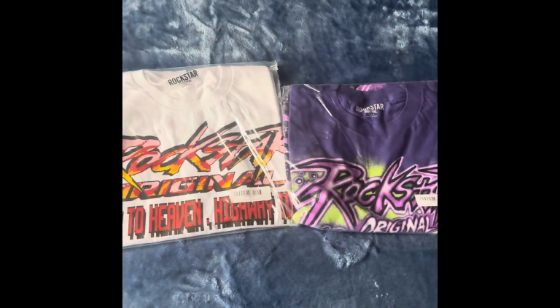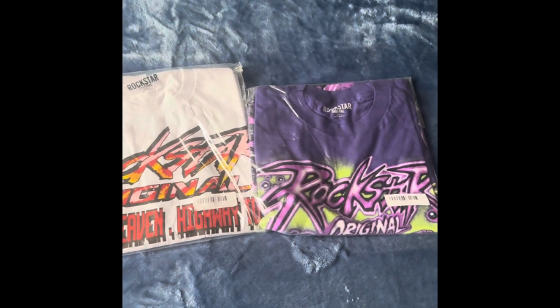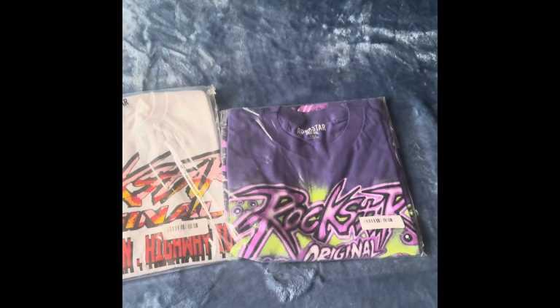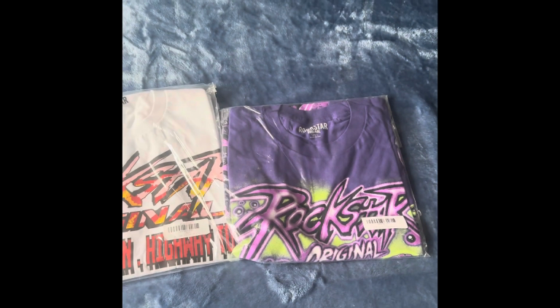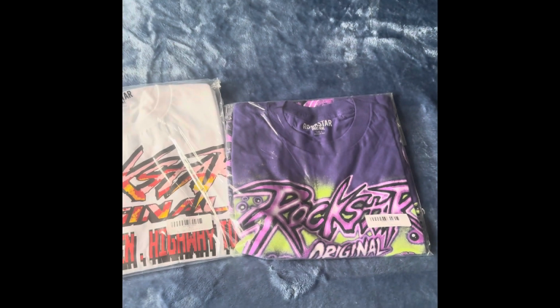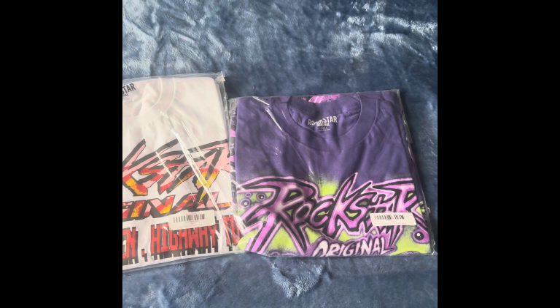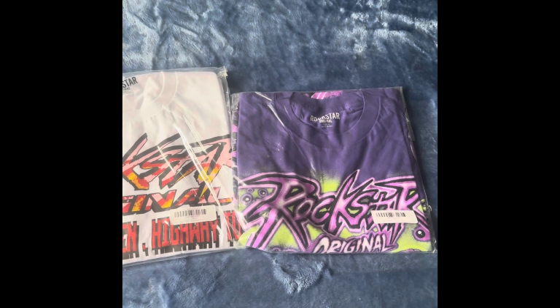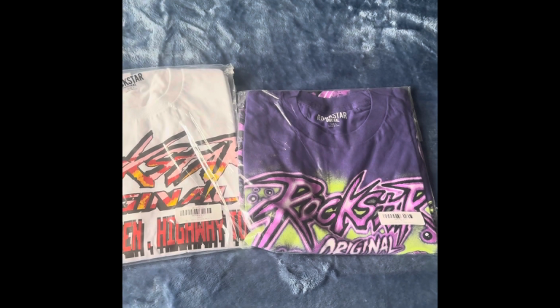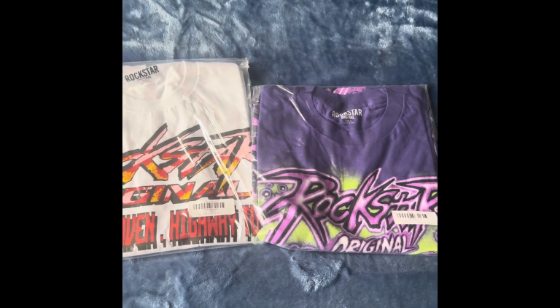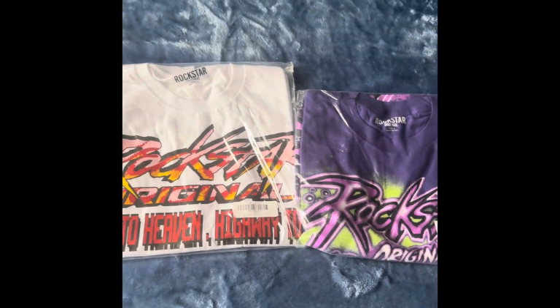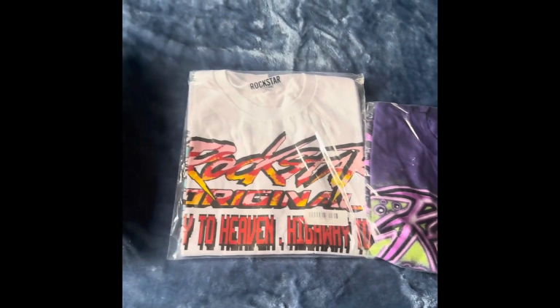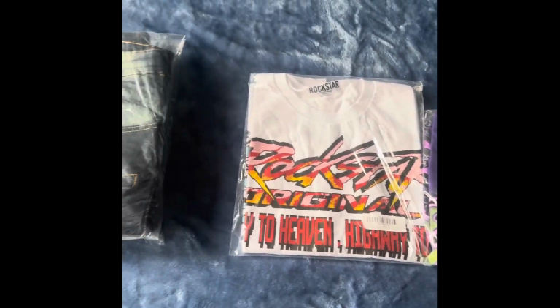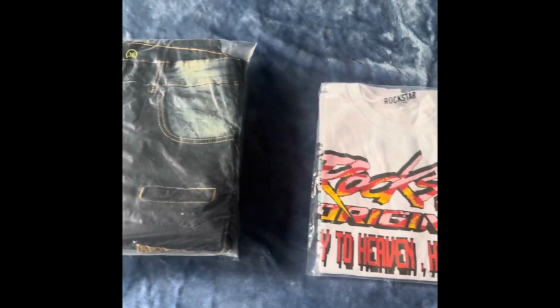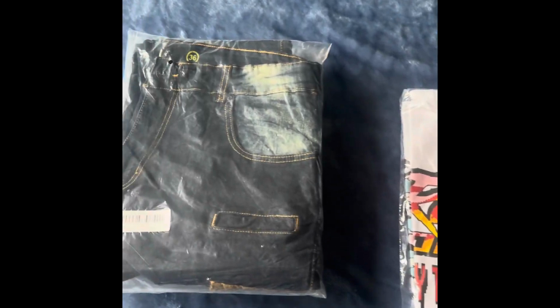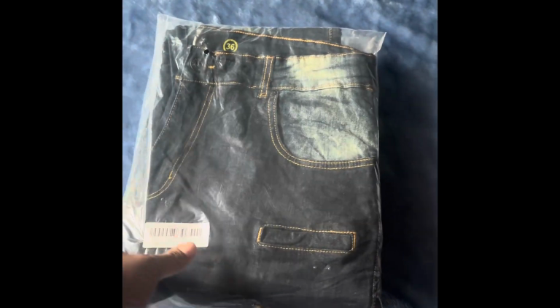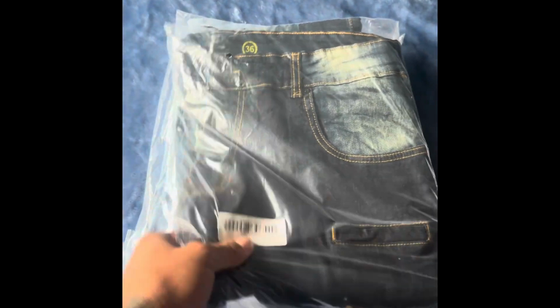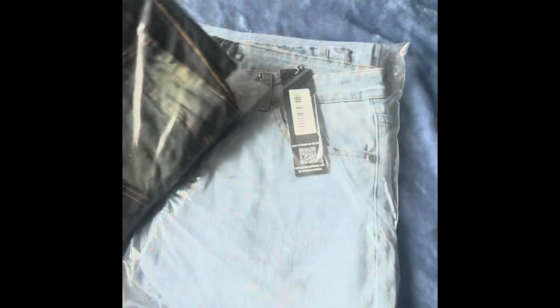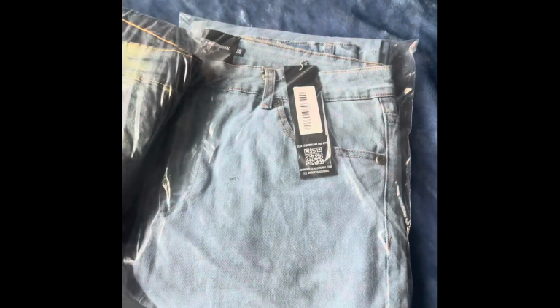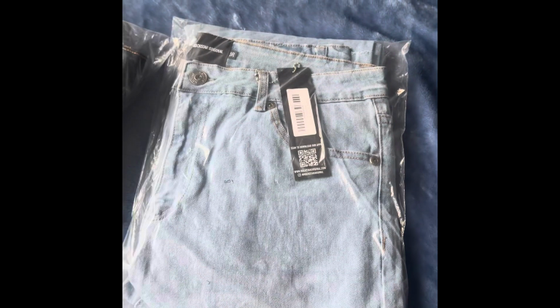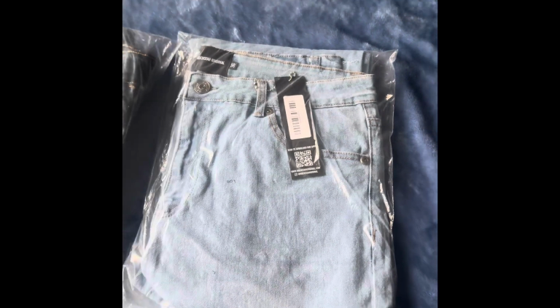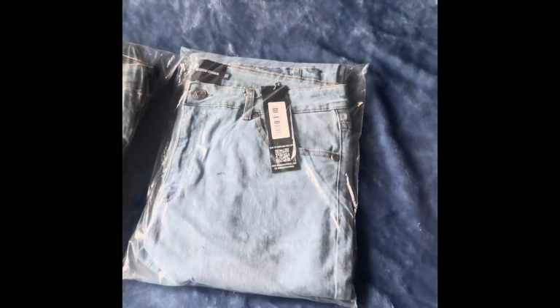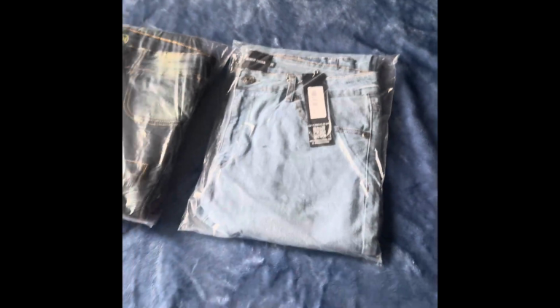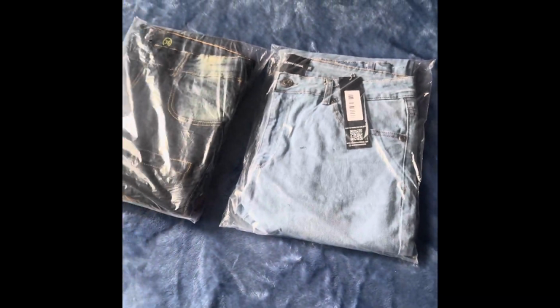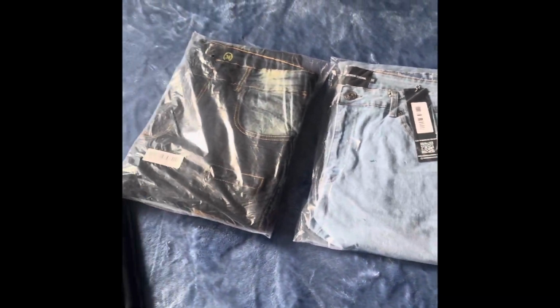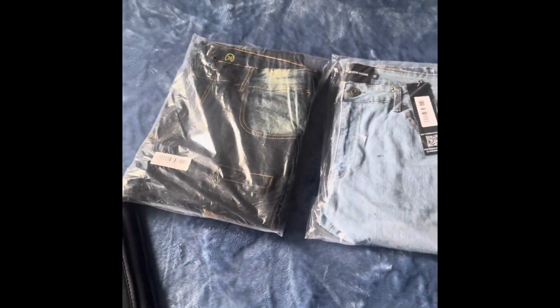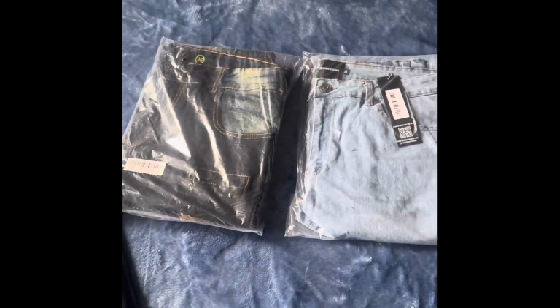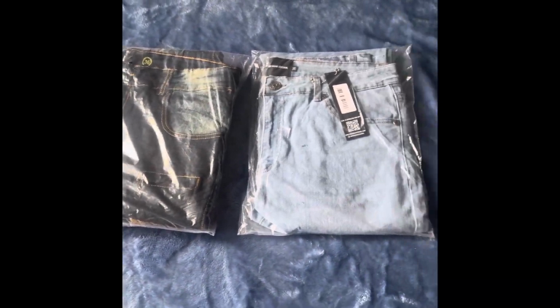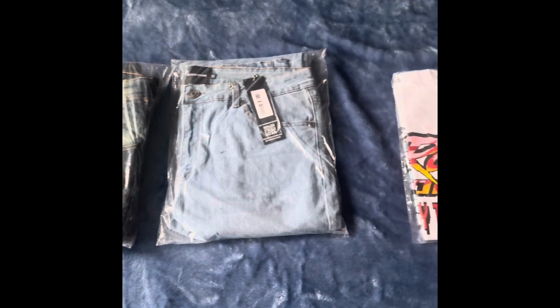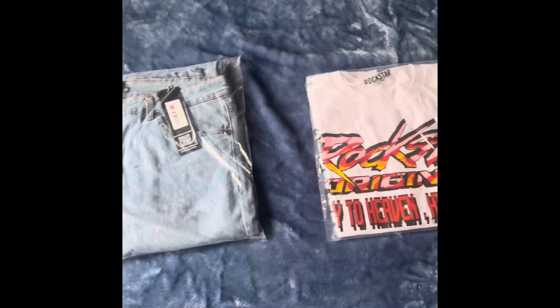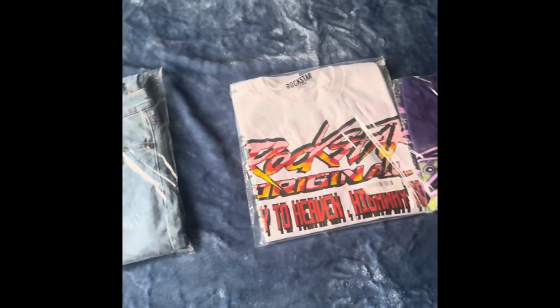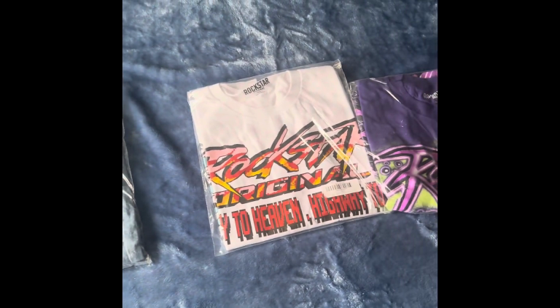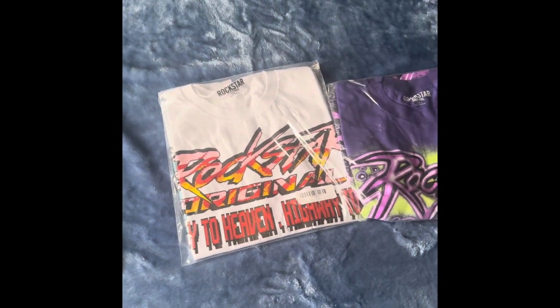As you can see, Rockstar Originals comes through. It is two different t-shirts and two different pairs of jeans. So I'll try these on just so y'all can see what it's looking like, what the fit is looking like.